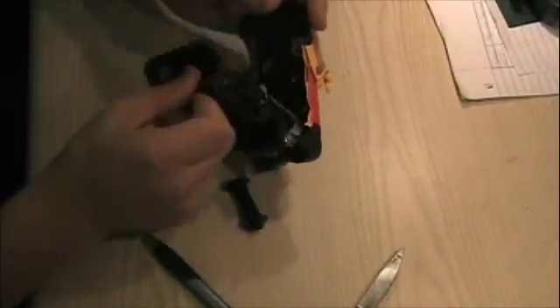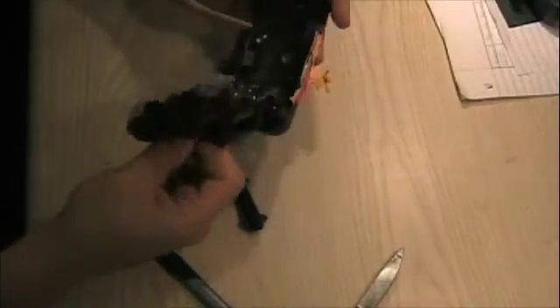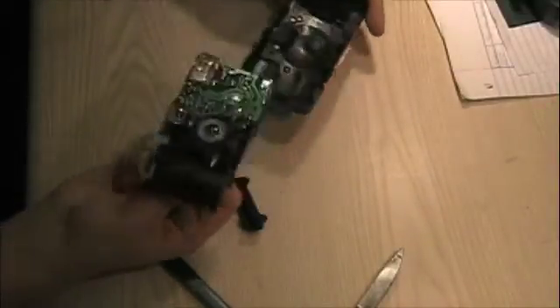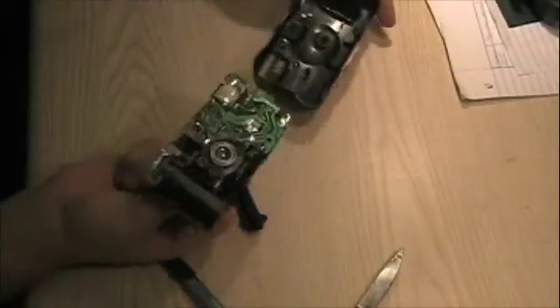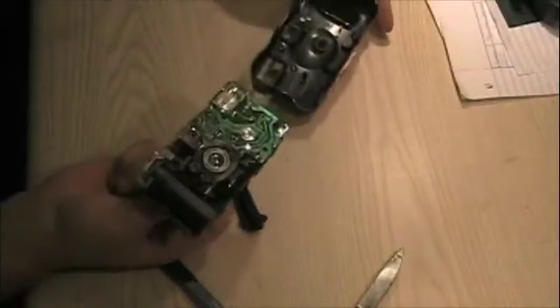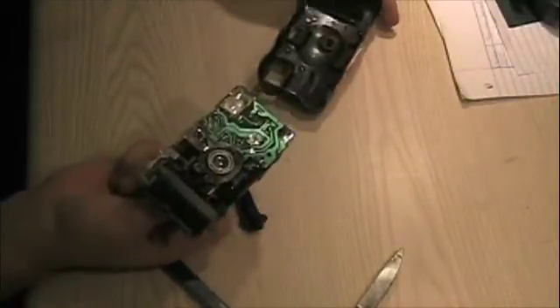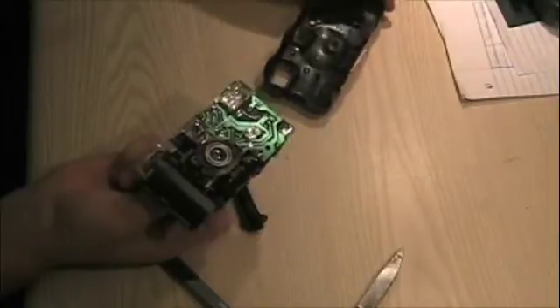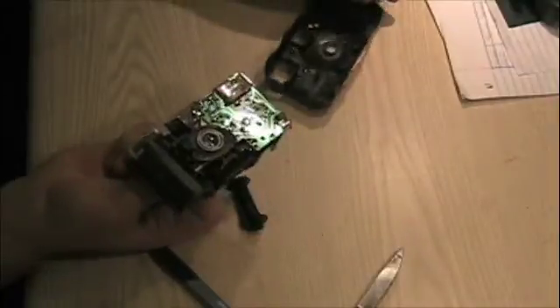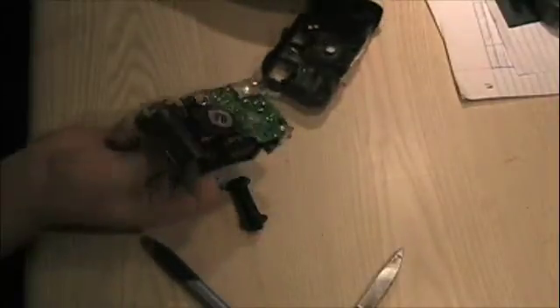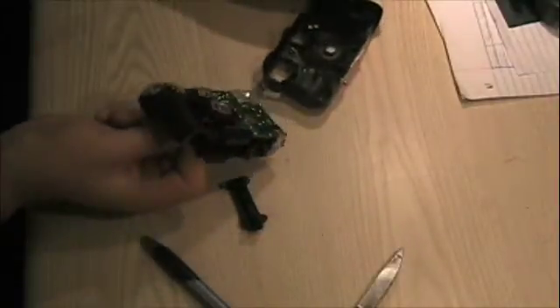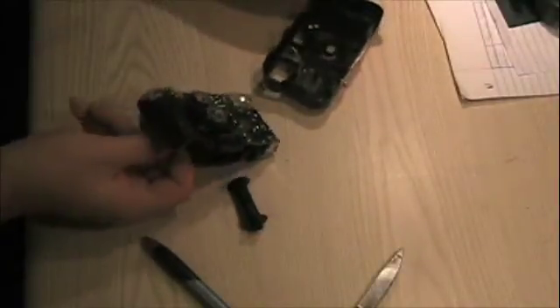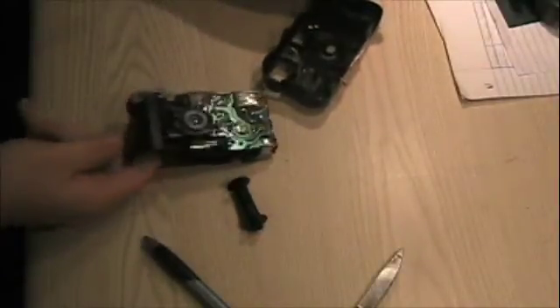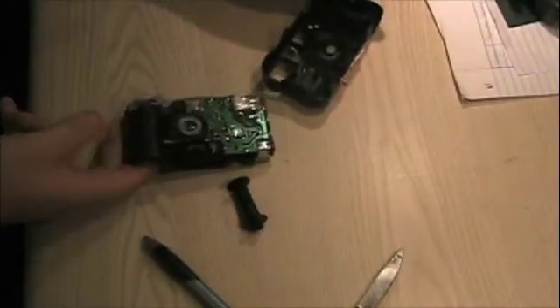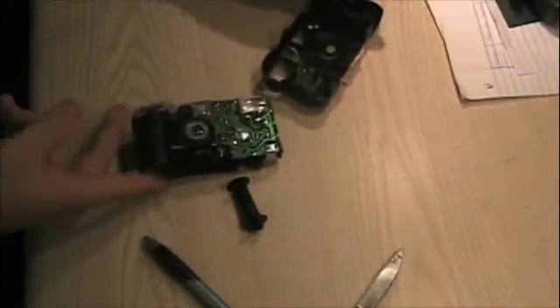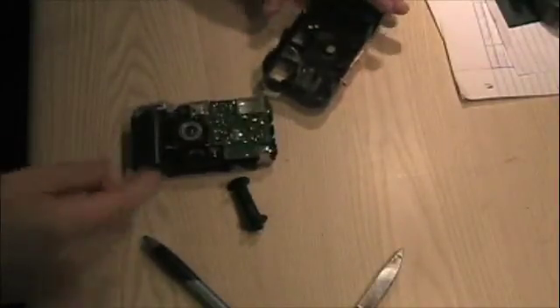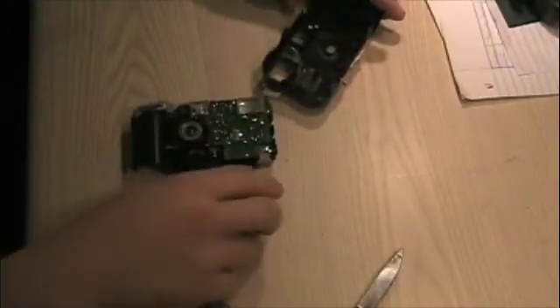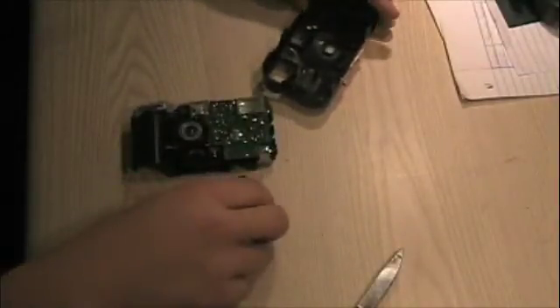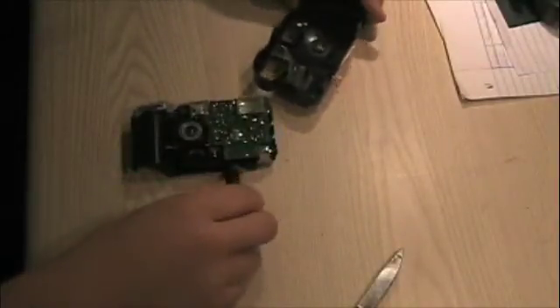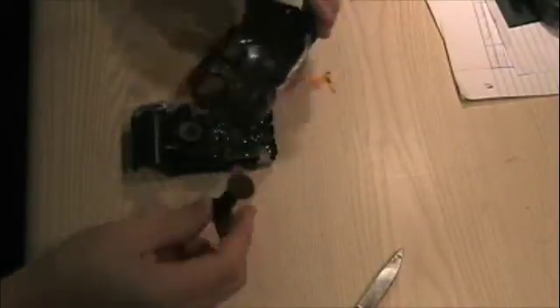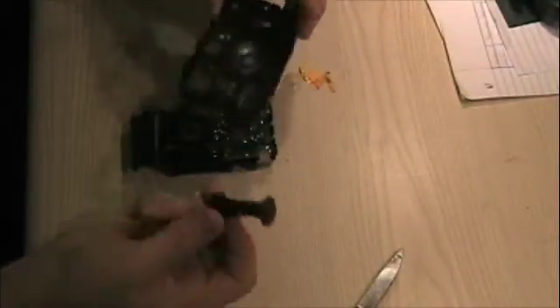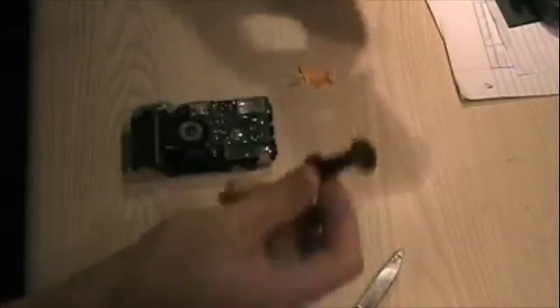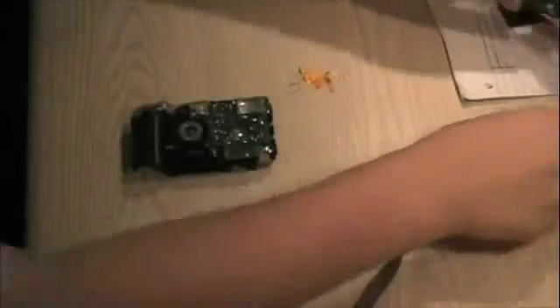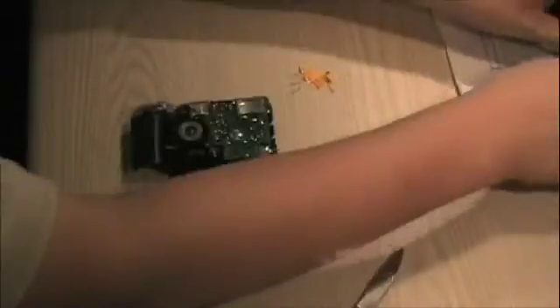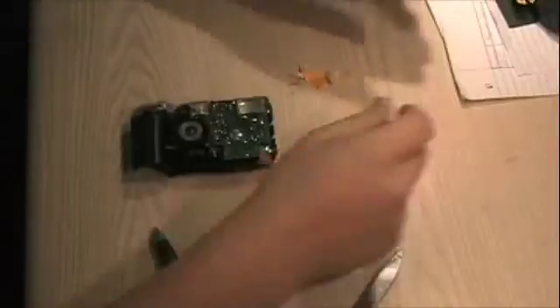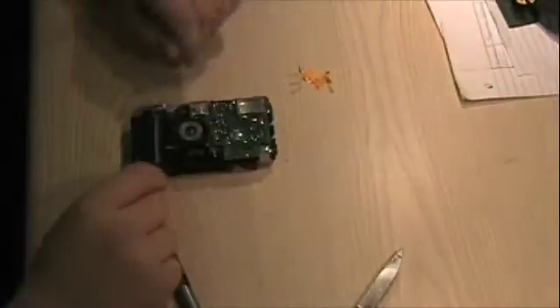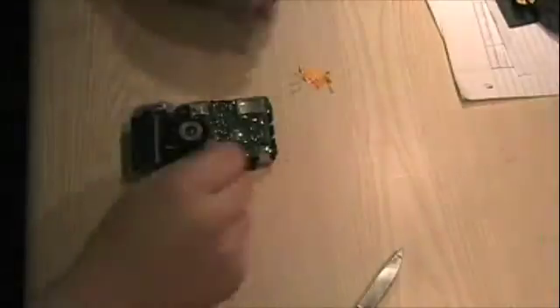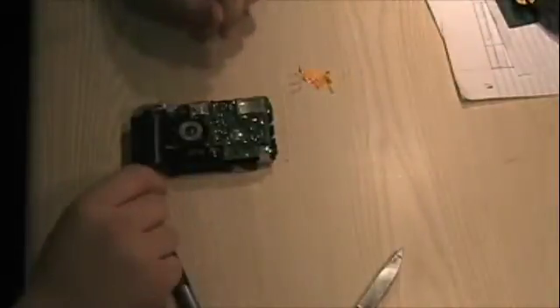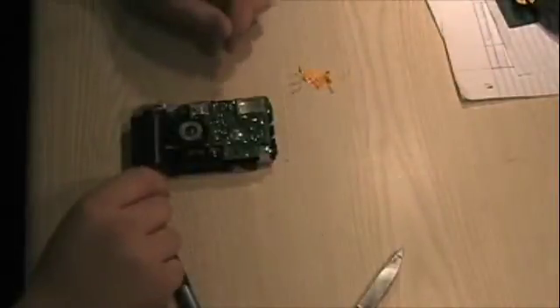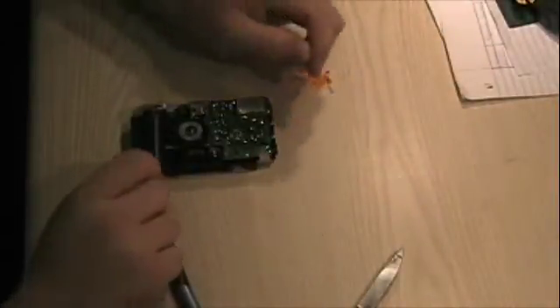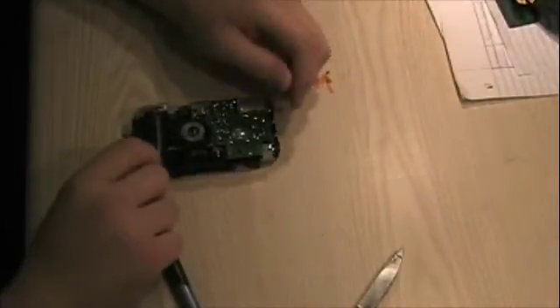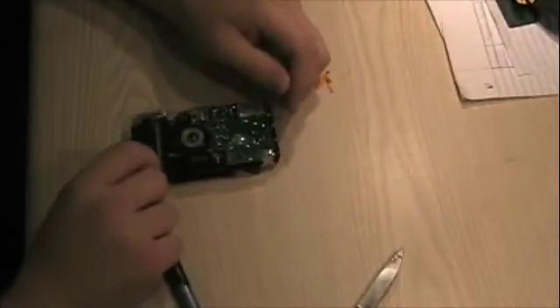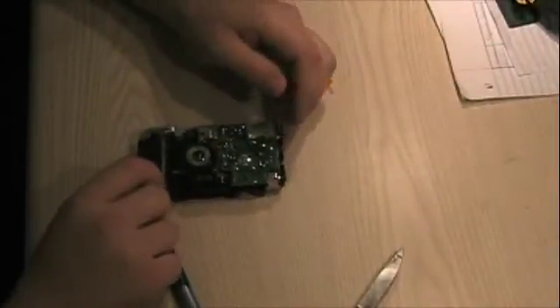There we go, I got it open. You can see the flash unit now — it's the only circuit board in the camera. Put the other pieces off to the side to go to the trash.